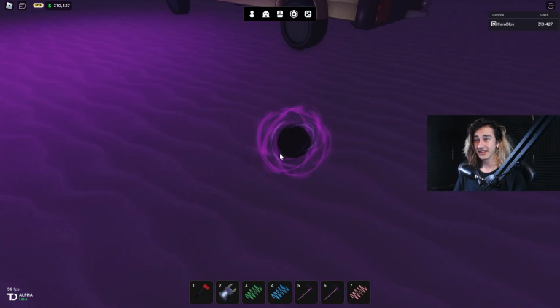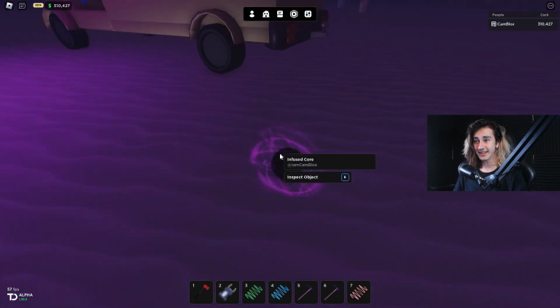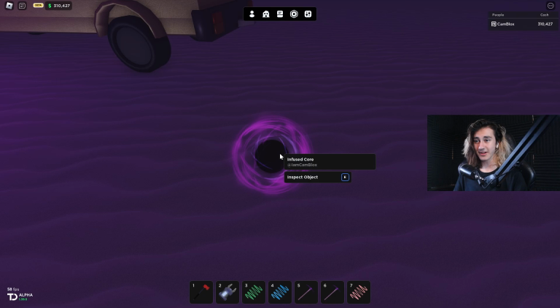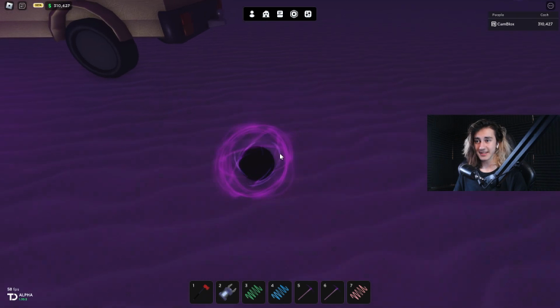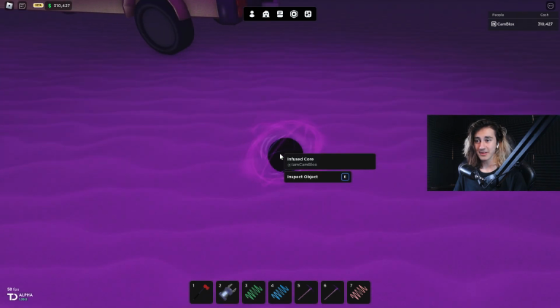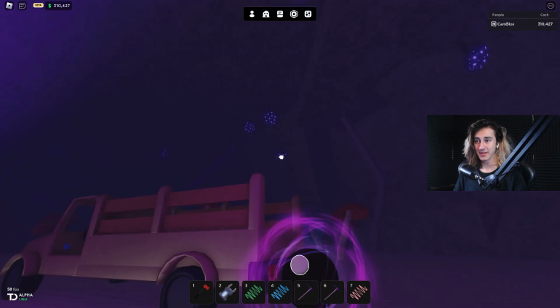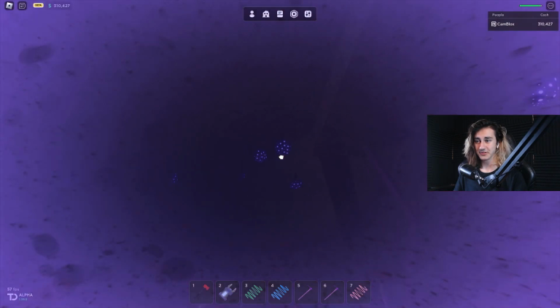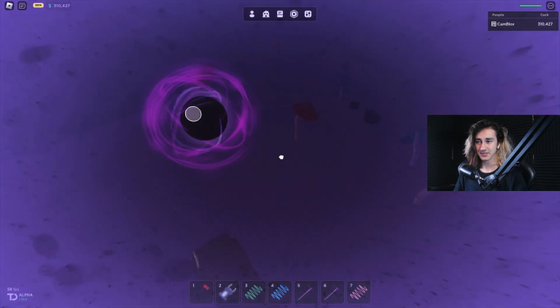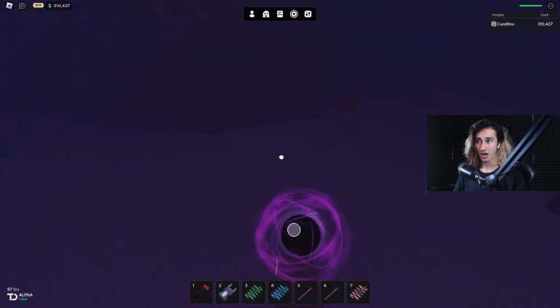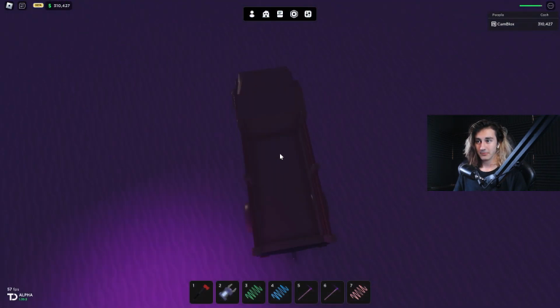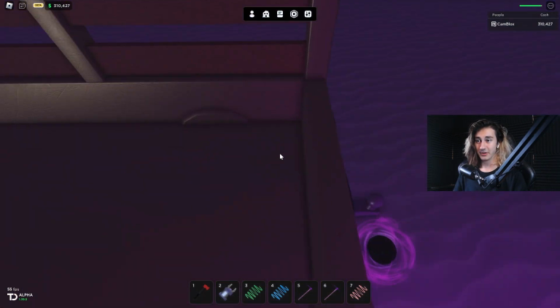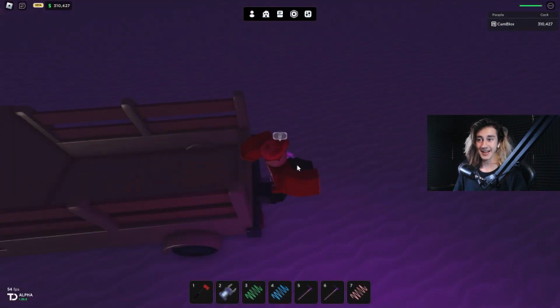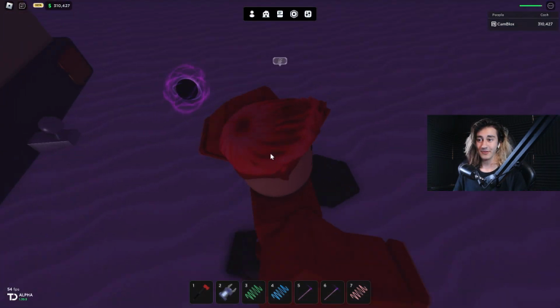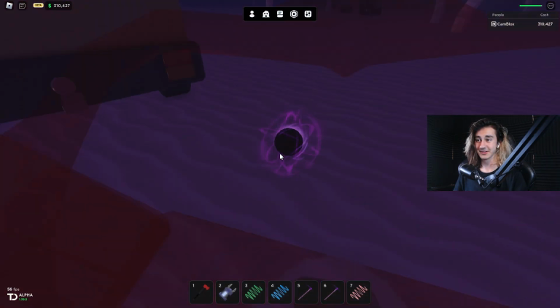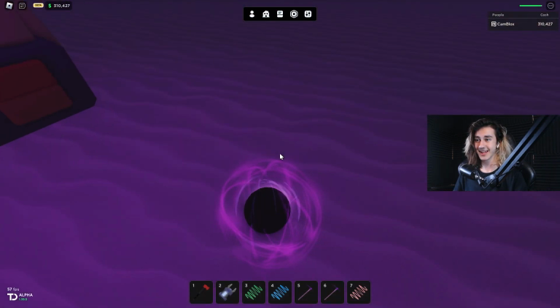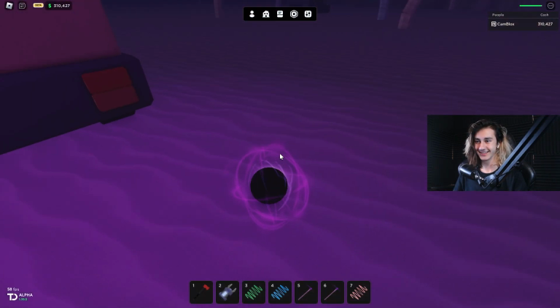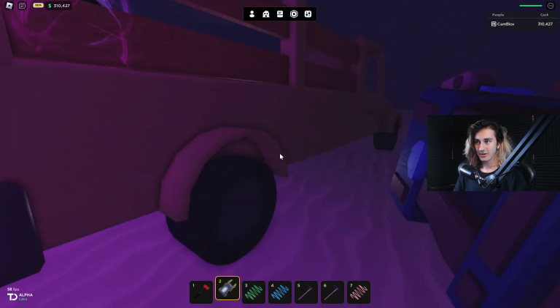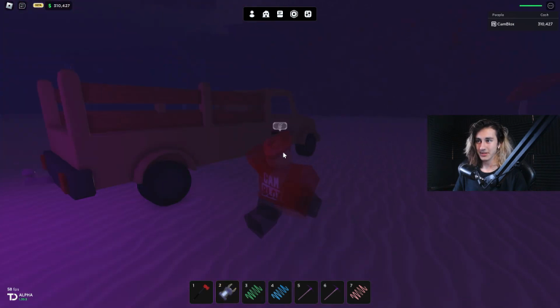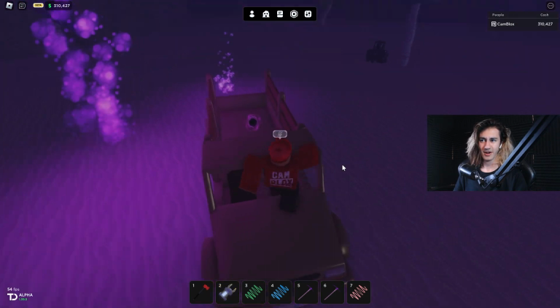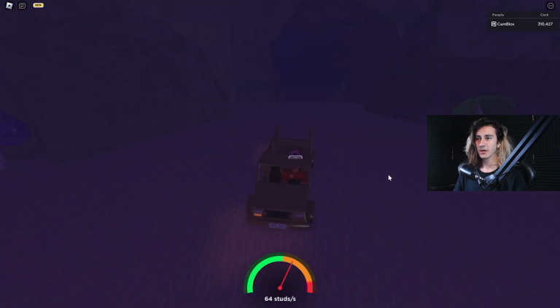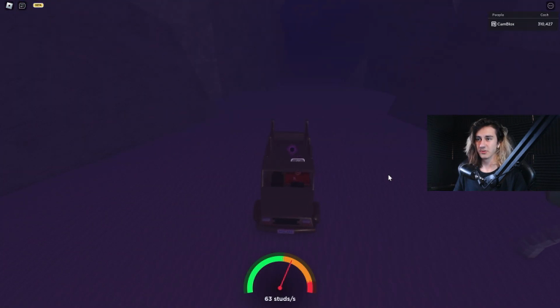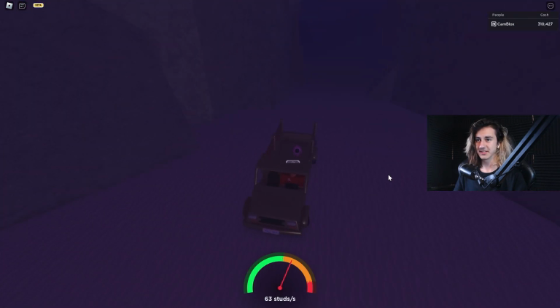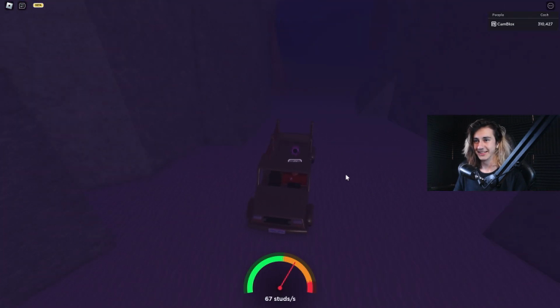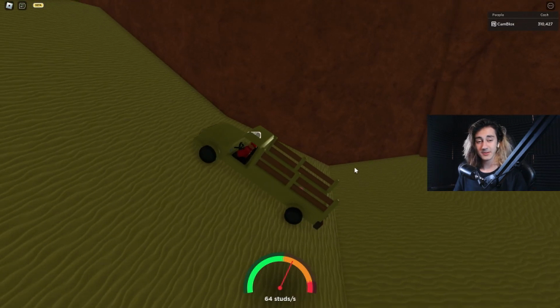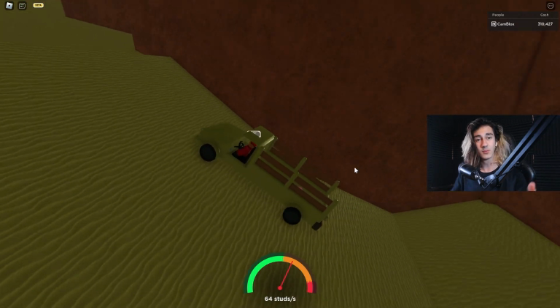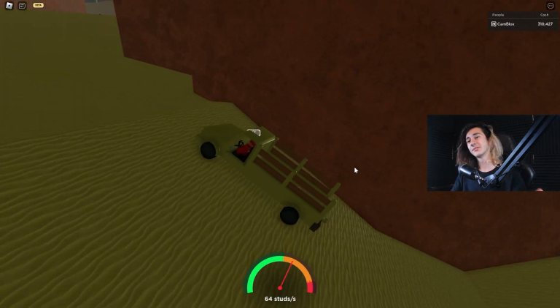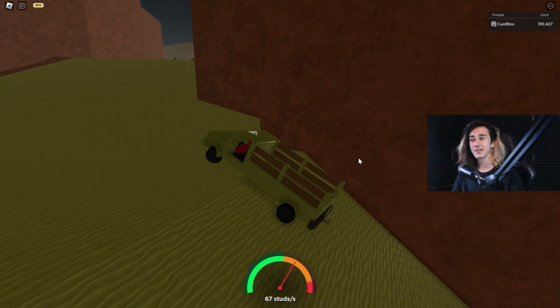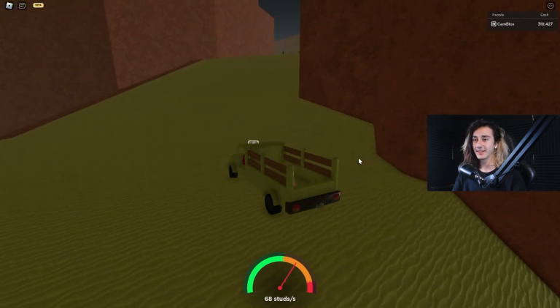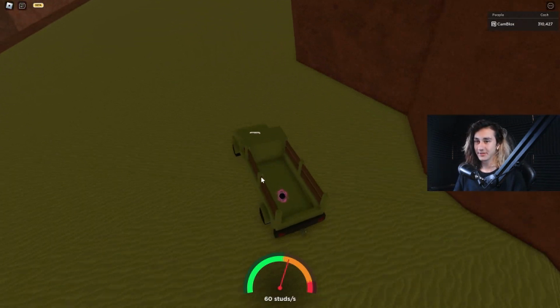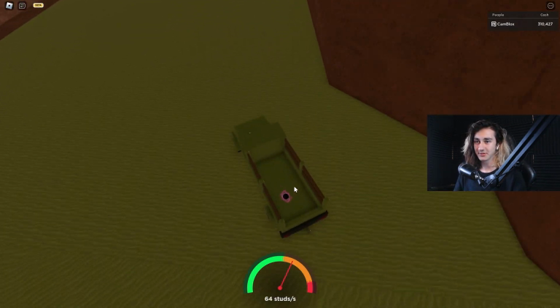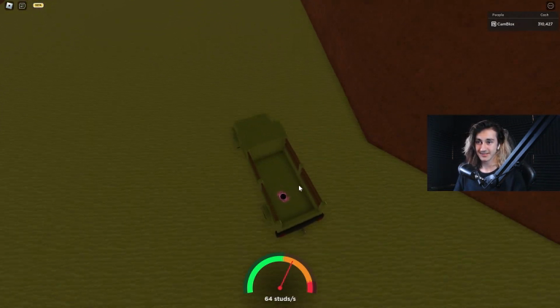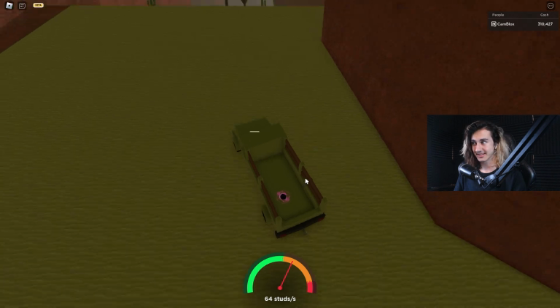And that right there — it's transforming into the infused core. We're going to get out of here as soon as we can and just reverse out. And that is how you can get the infused core, as just seen there.